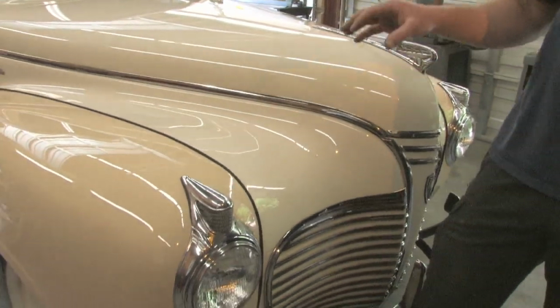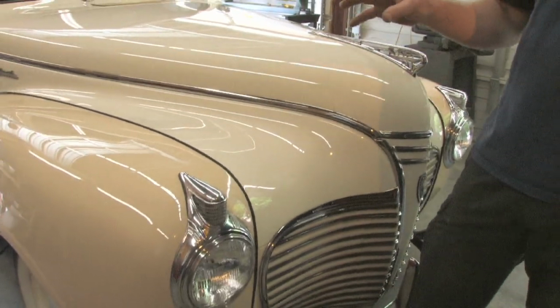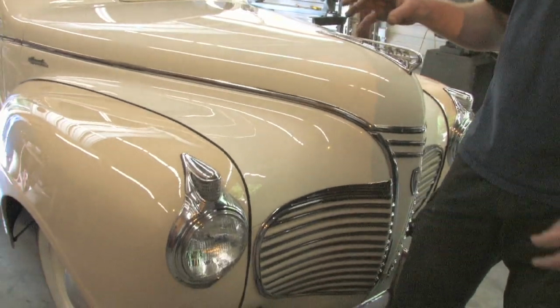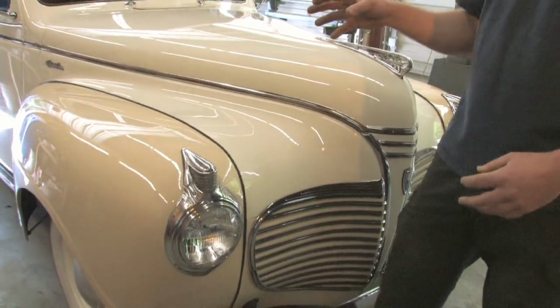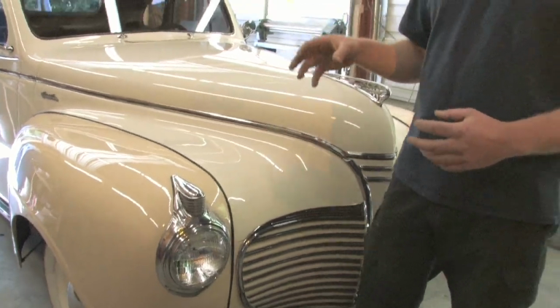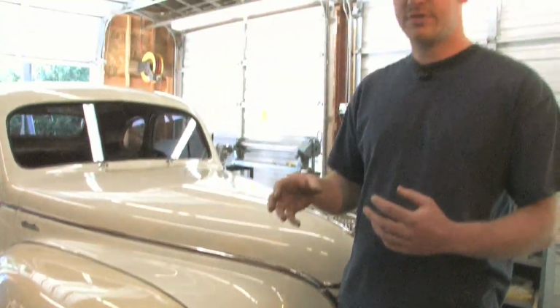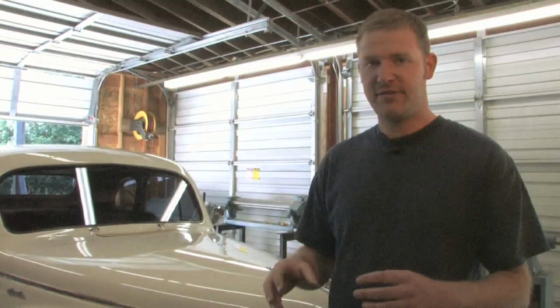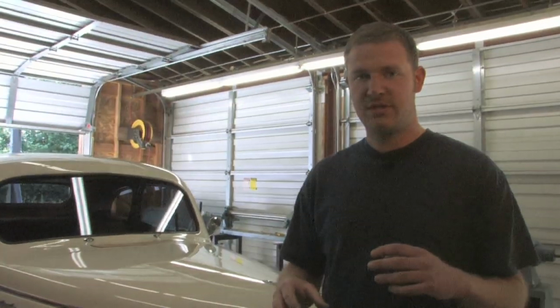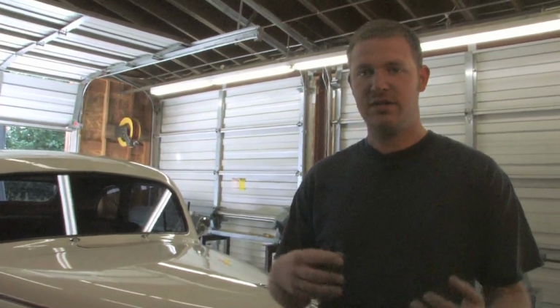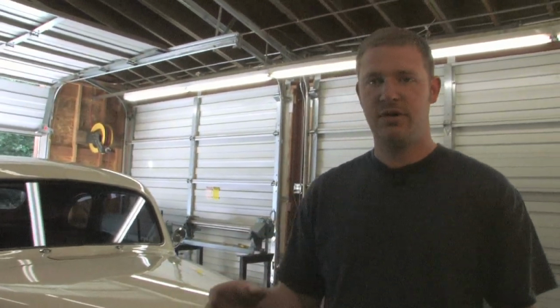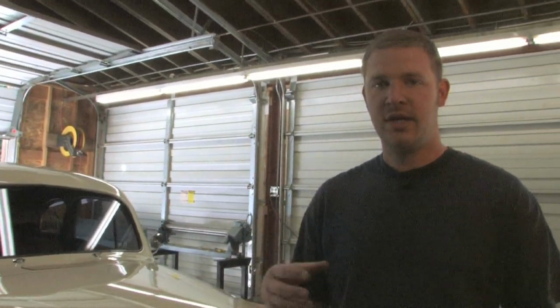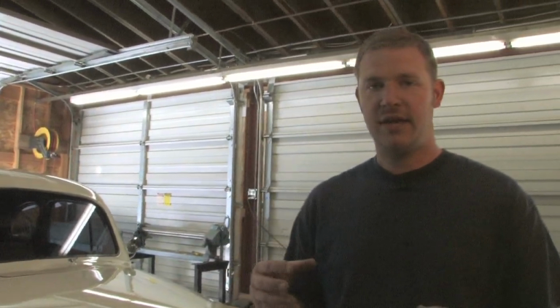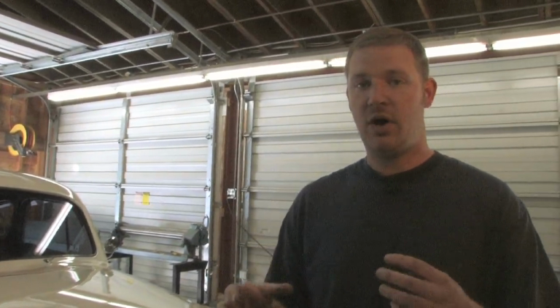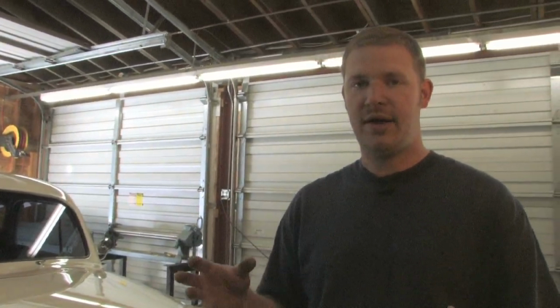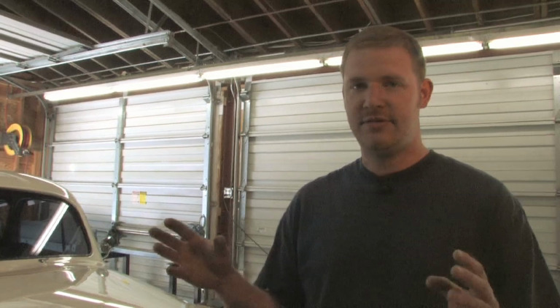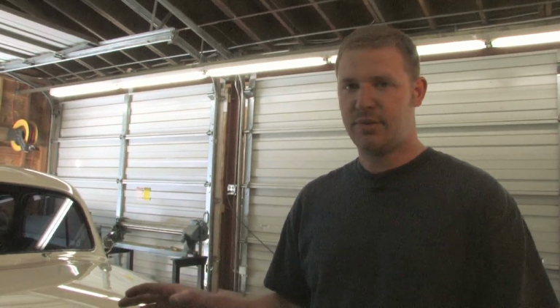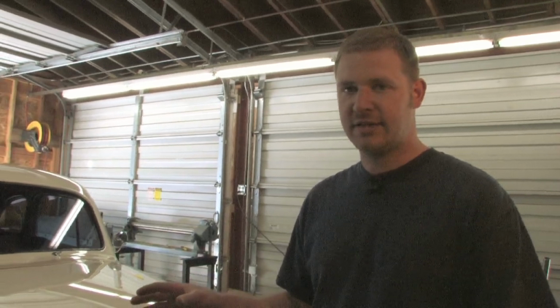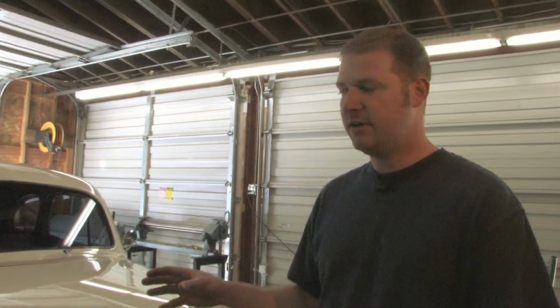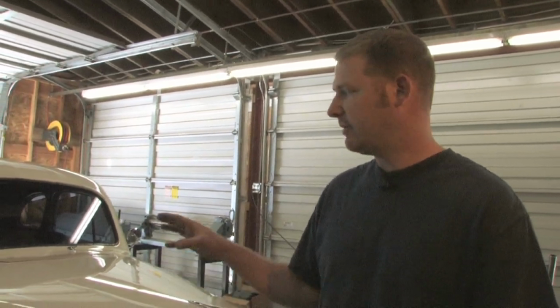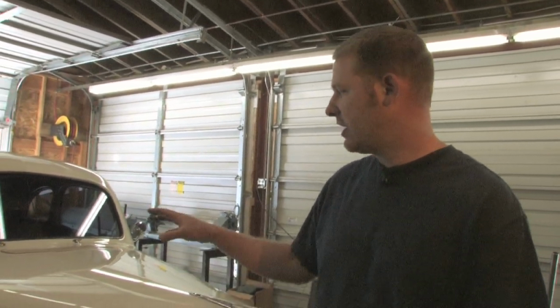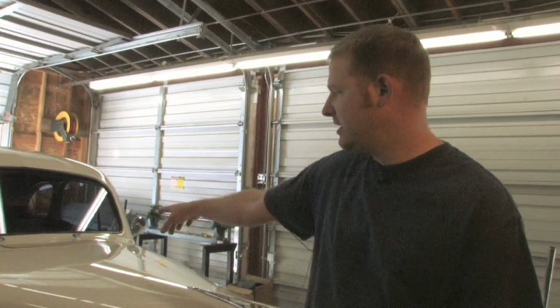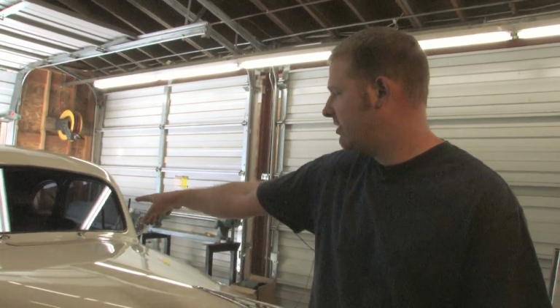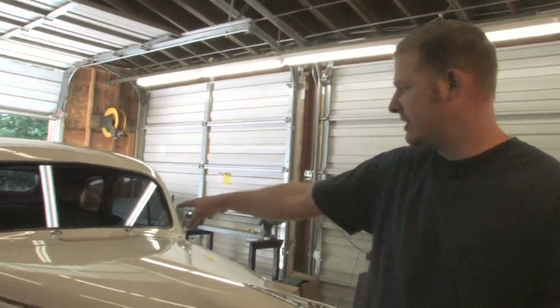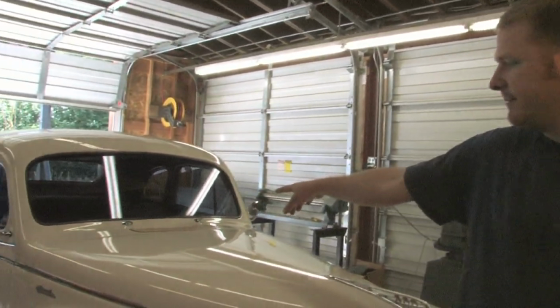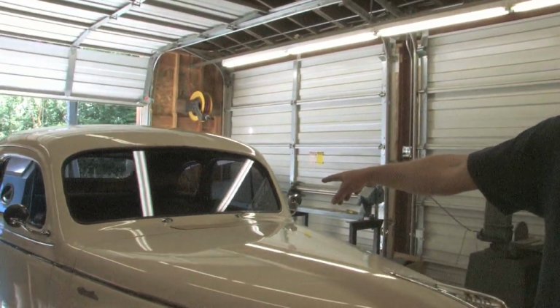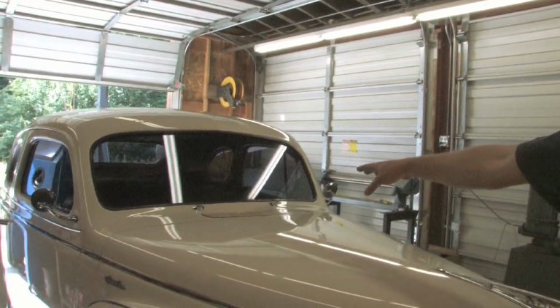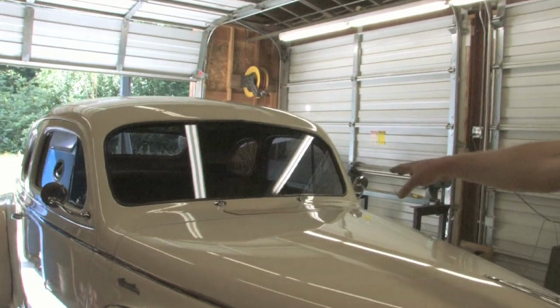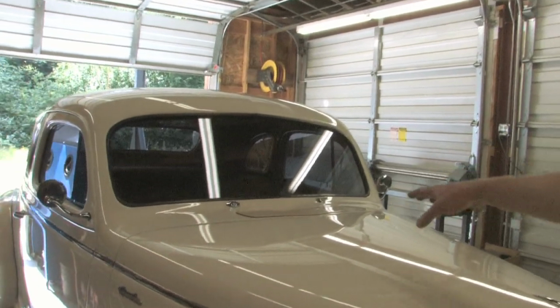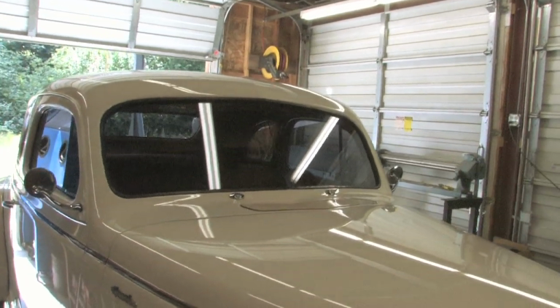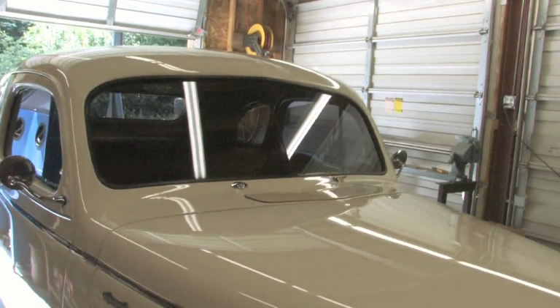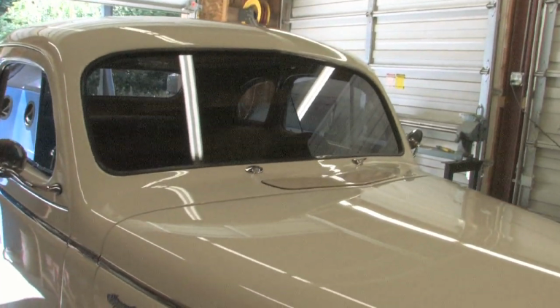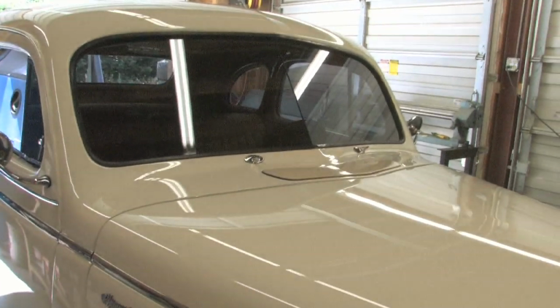Some of the things he decided based on his own personal preference was to carry the two-tone theme all throughout his project. If you look around the car, you can see the cowl vent right there is the contrasting color, which is the same as the fenders.